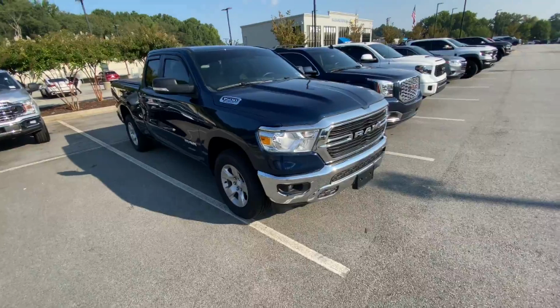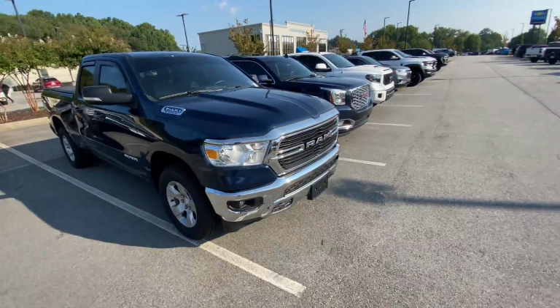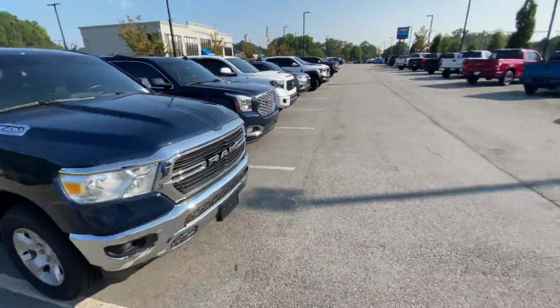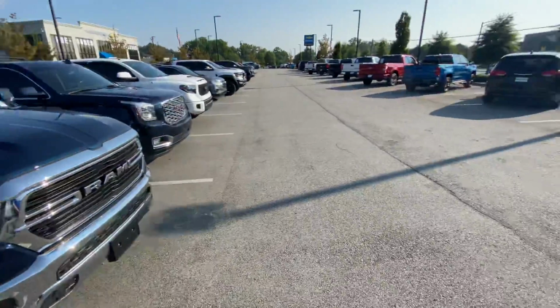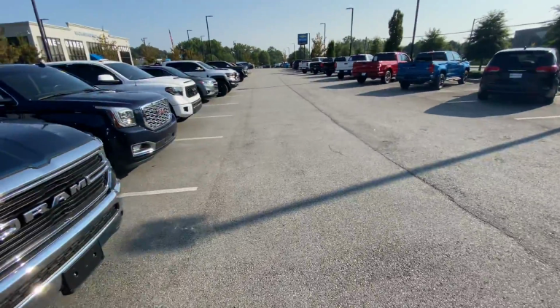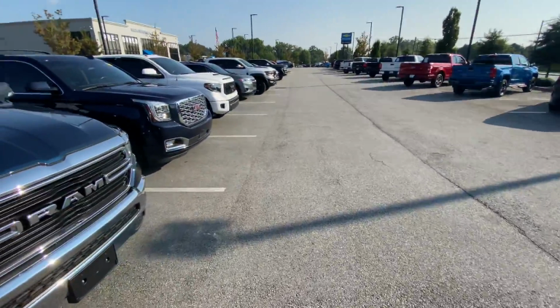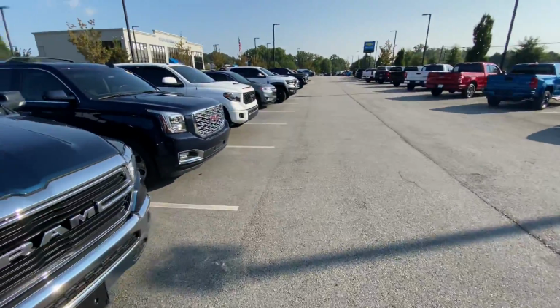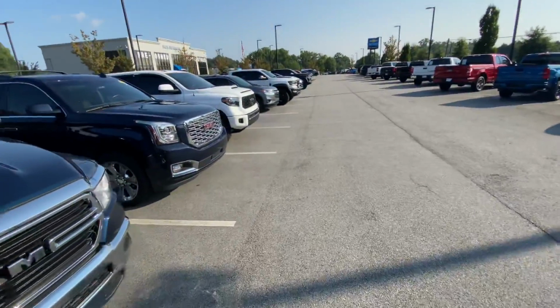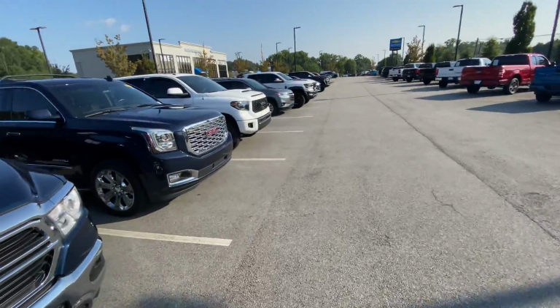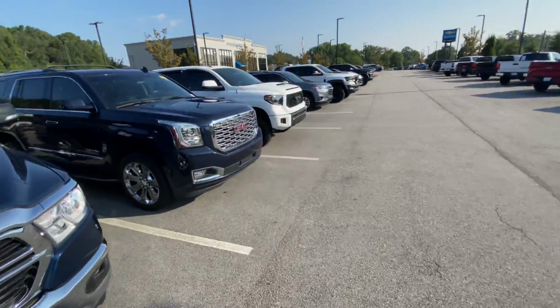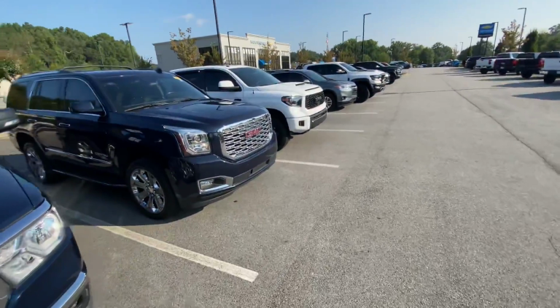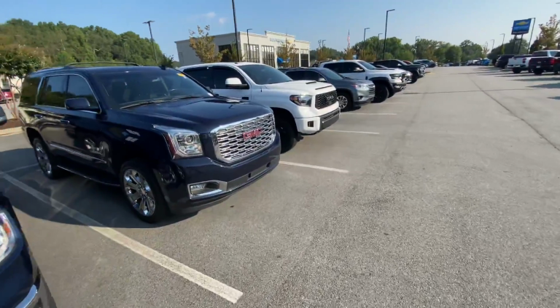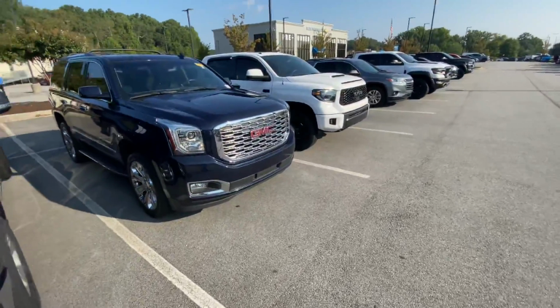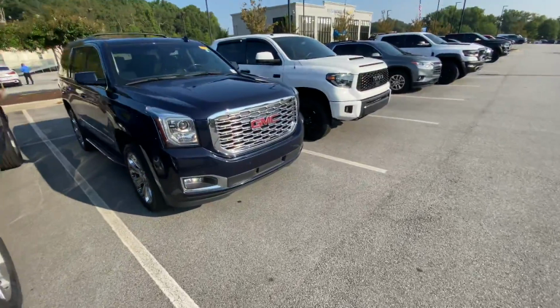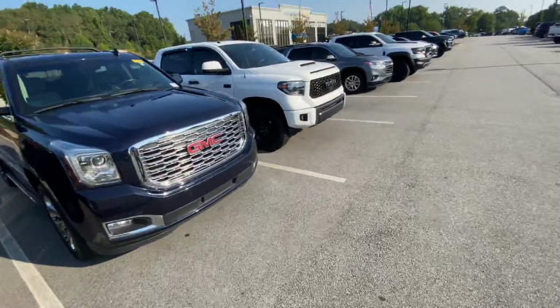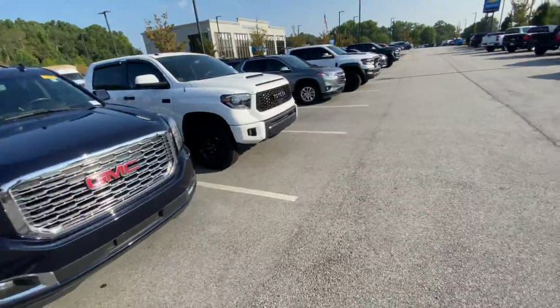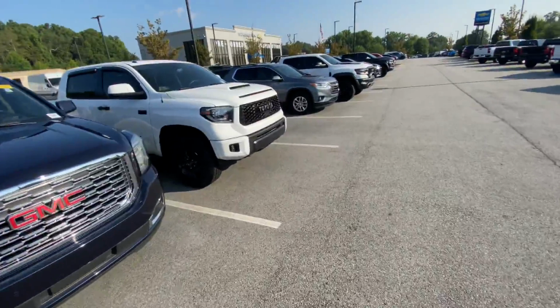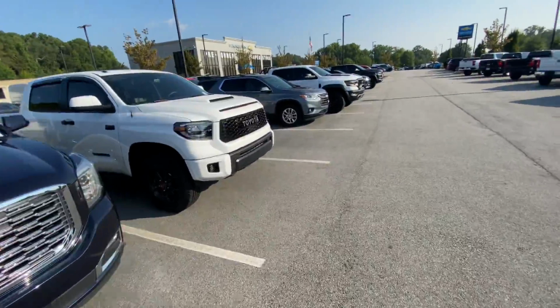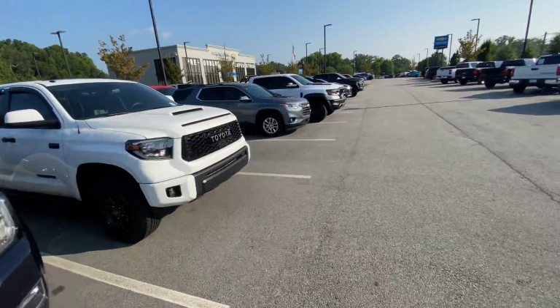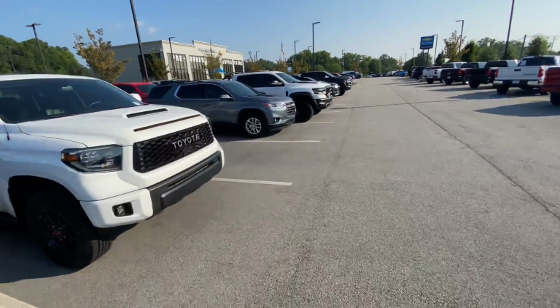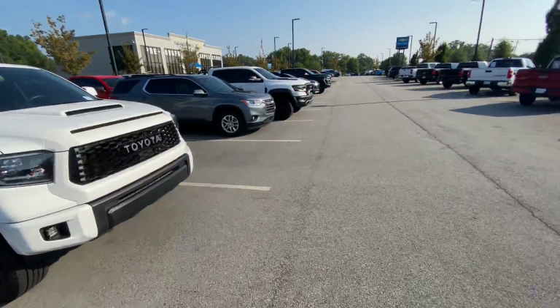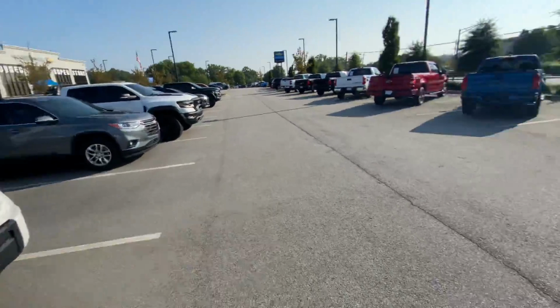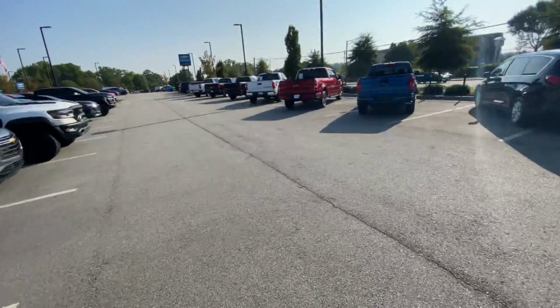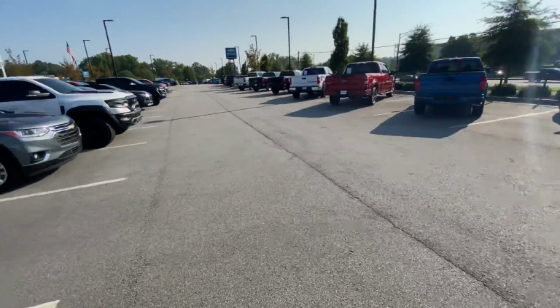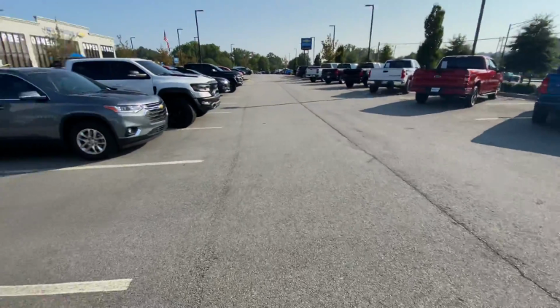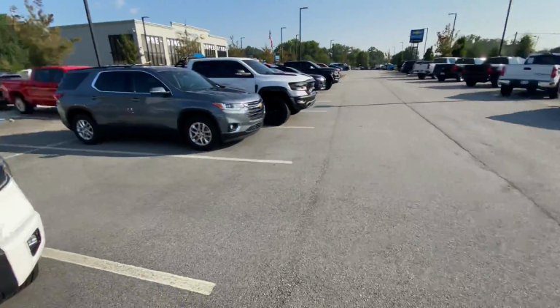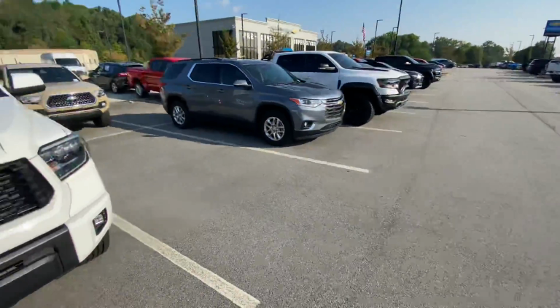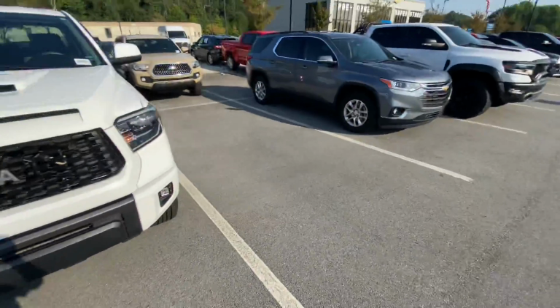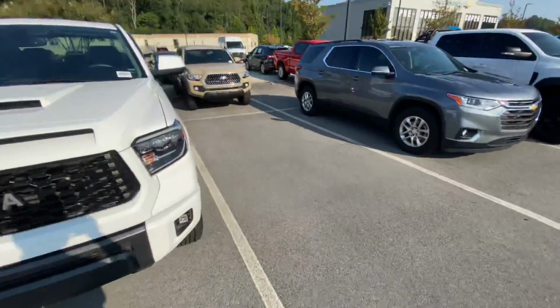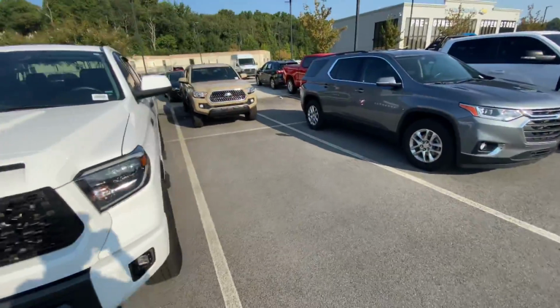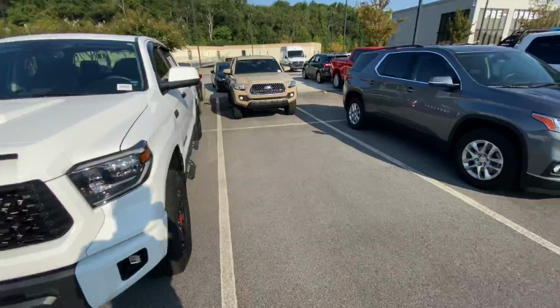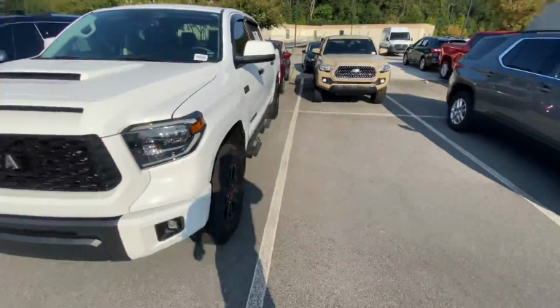Hey there, this is Caleb at Rick Hendricks Chevrolet in Buford. Just wanted to give you a quick preview of some of my available inventory I've got right now. Got a lot of nice stuff here, a lot of different makes and models as you can see.